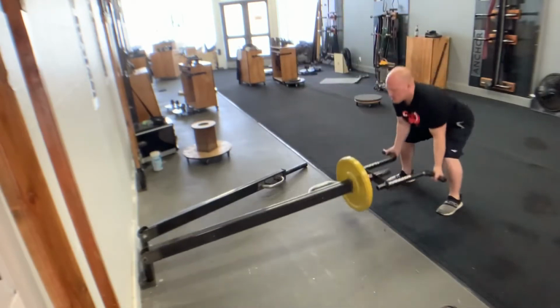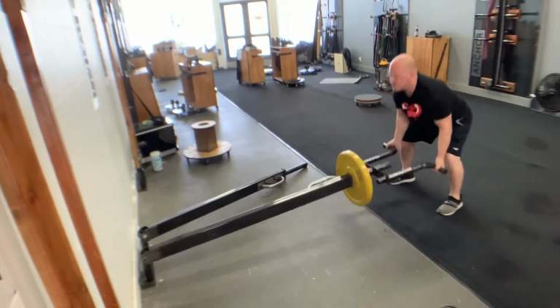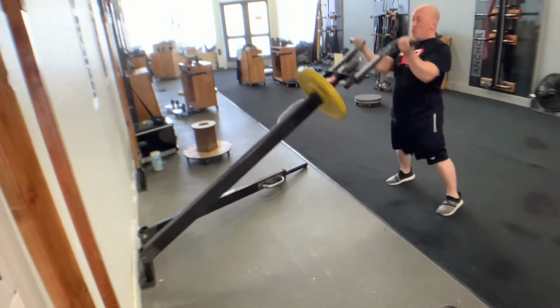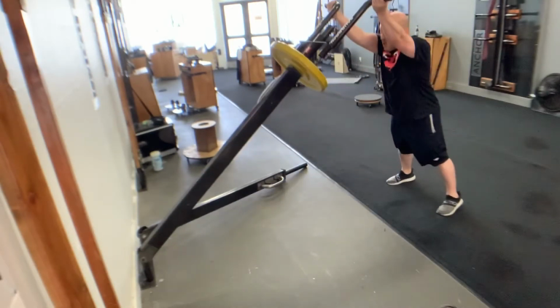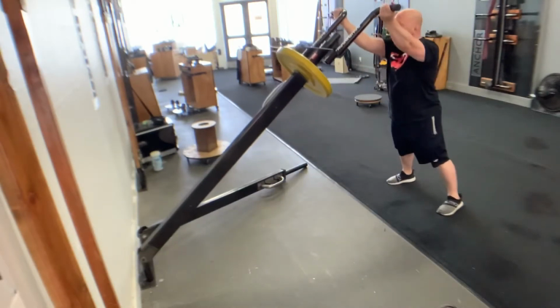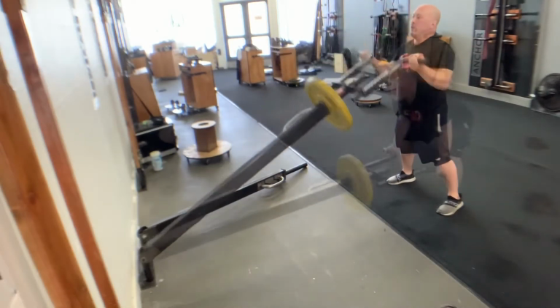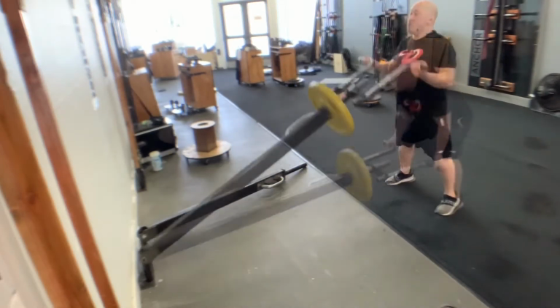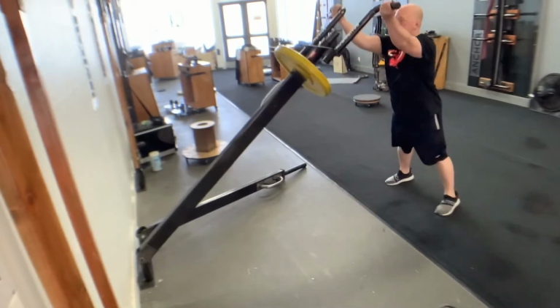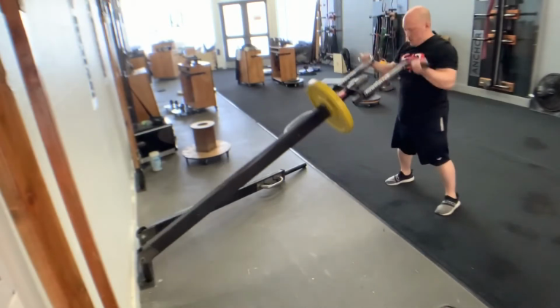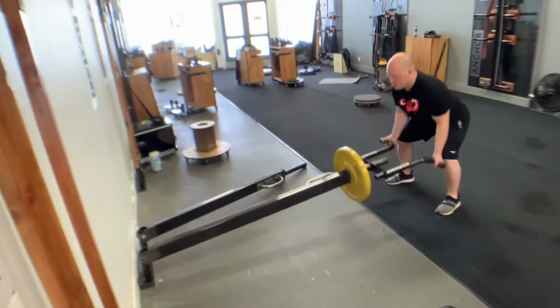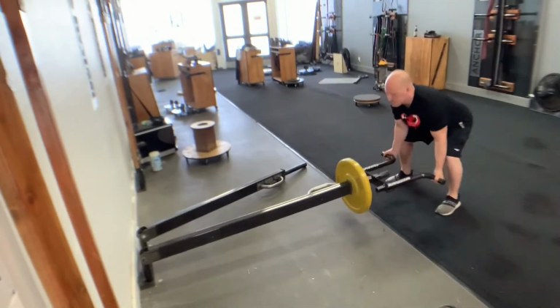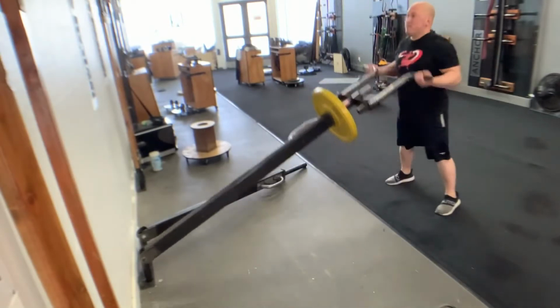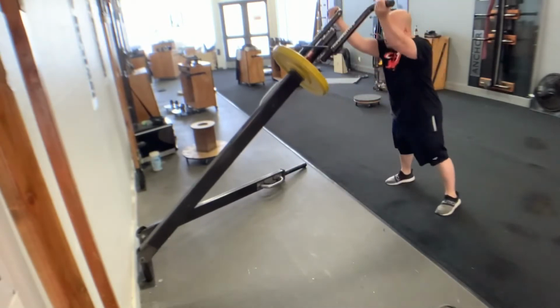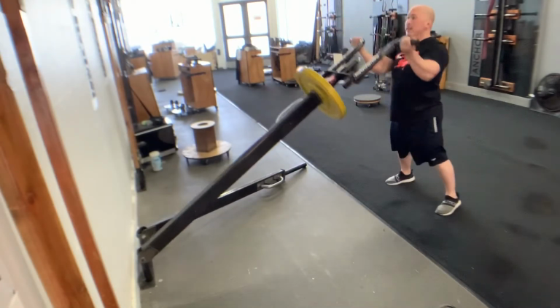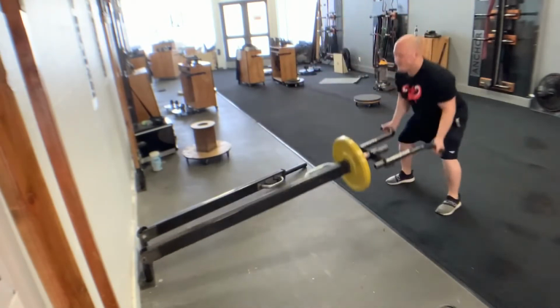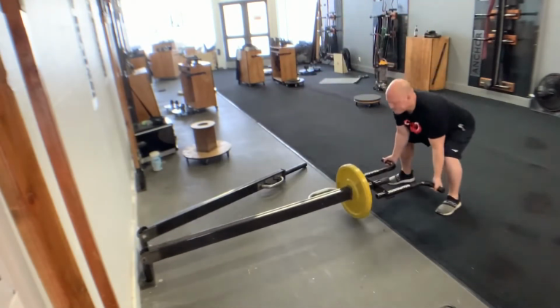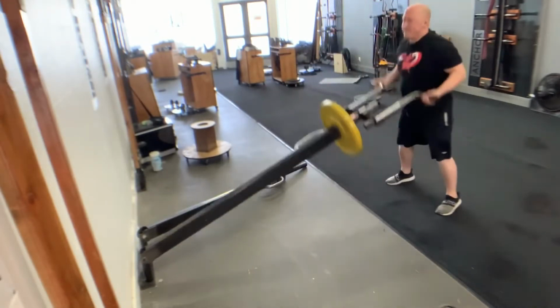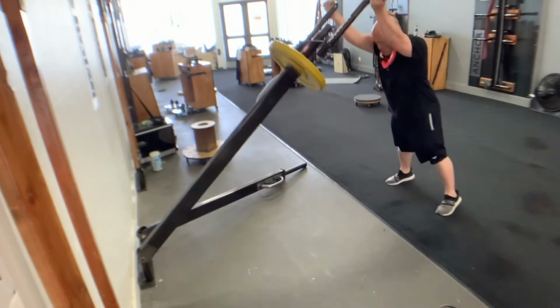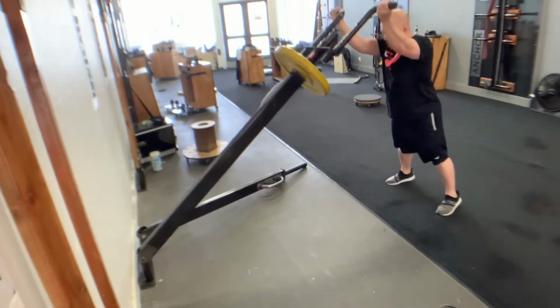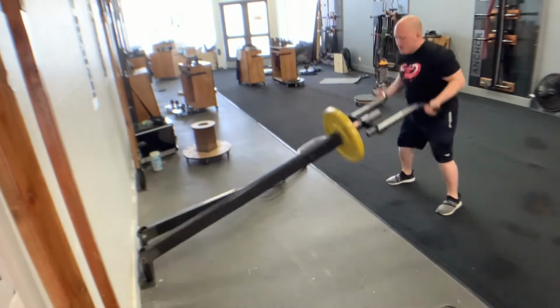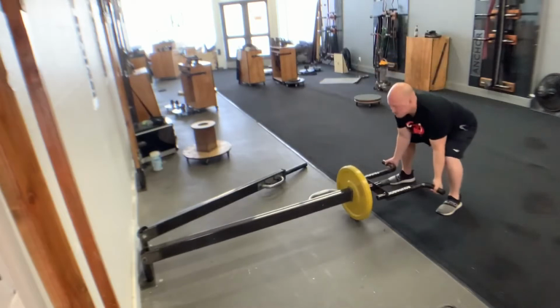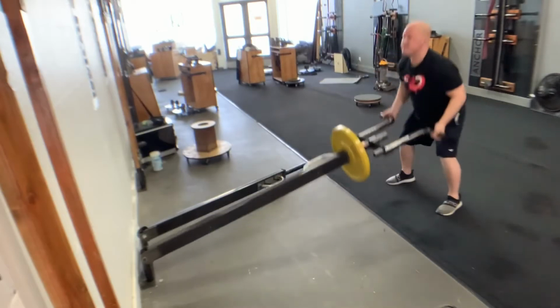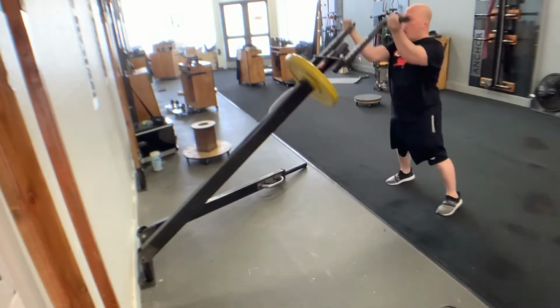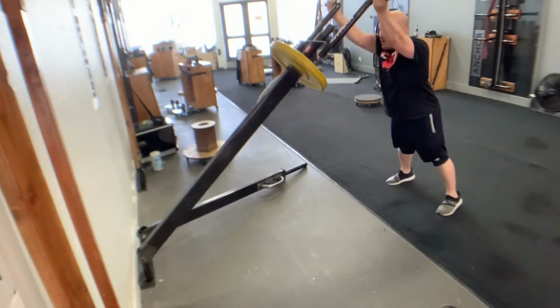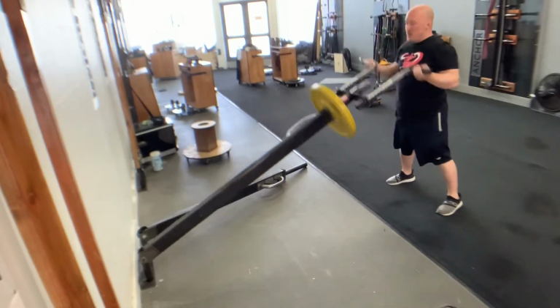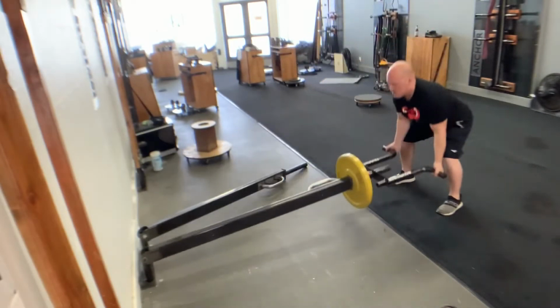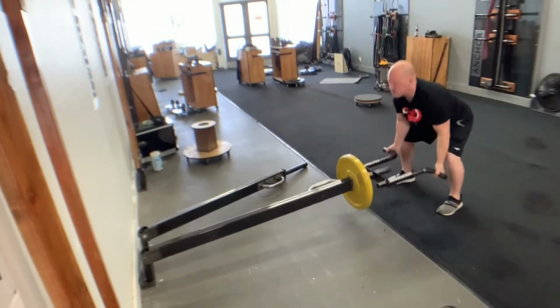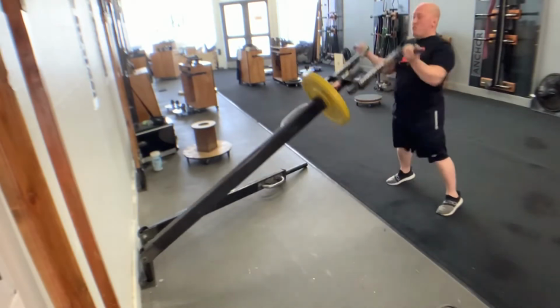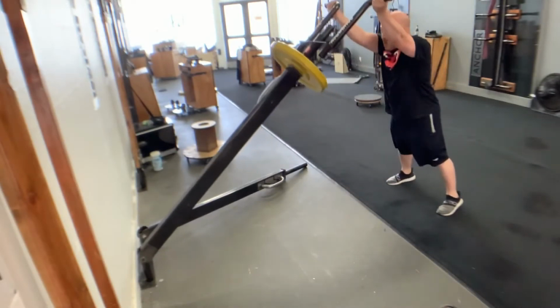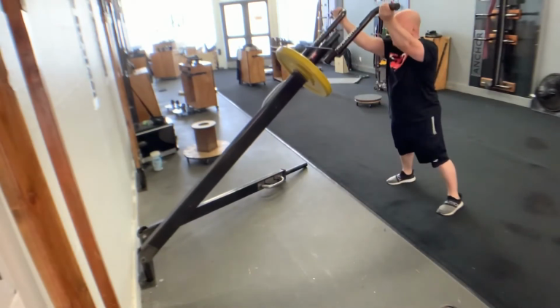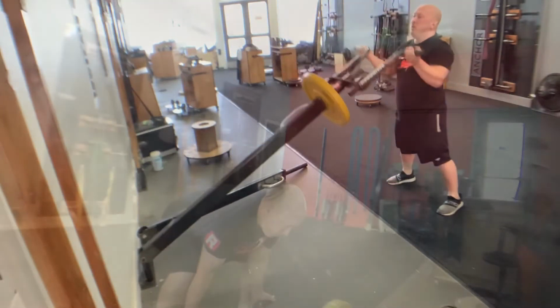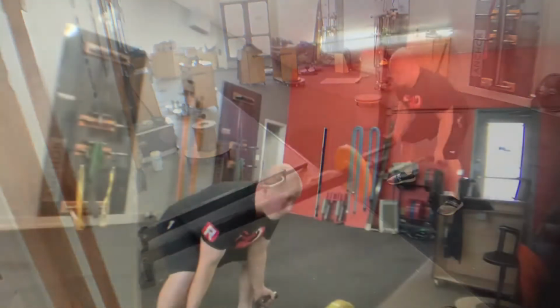The real important thing here is to hit that neutral back position — butt out, back is activated, protecting that low back. What we don't want is a rounded spine as you attempt to complete this lift.